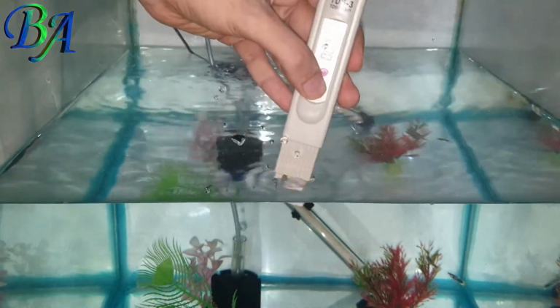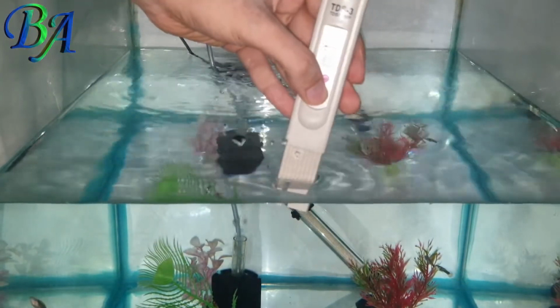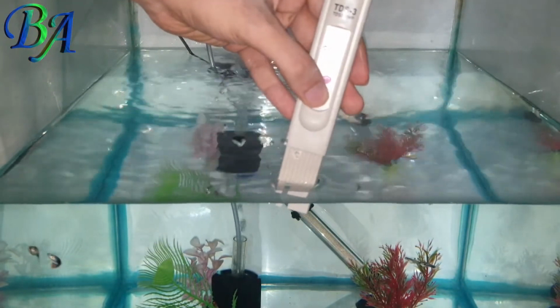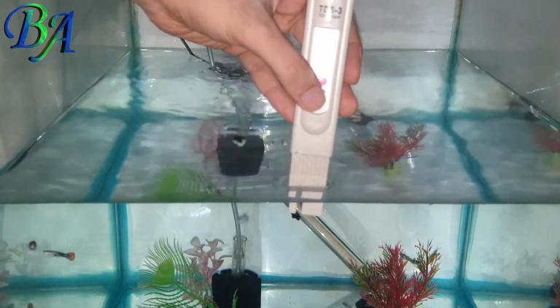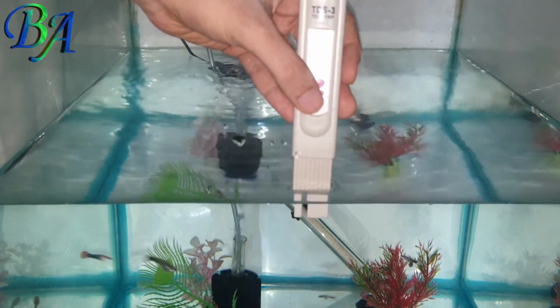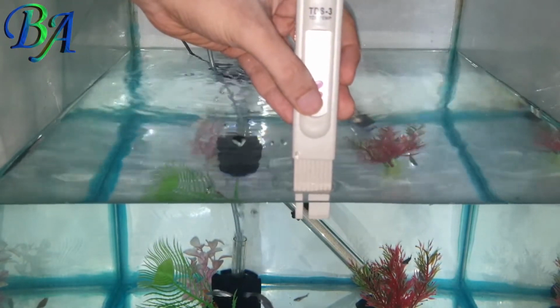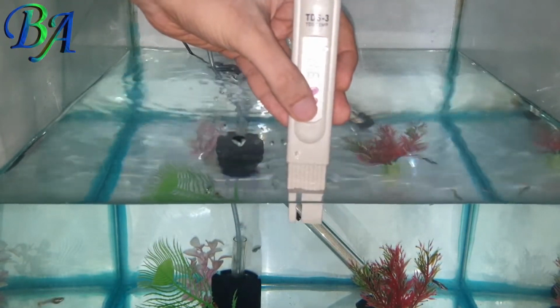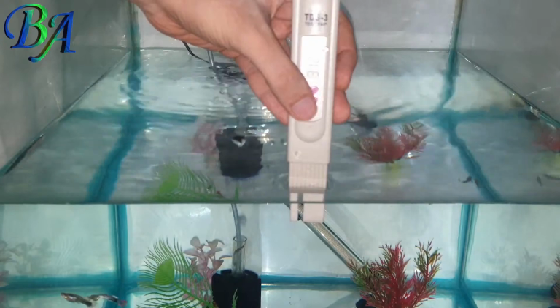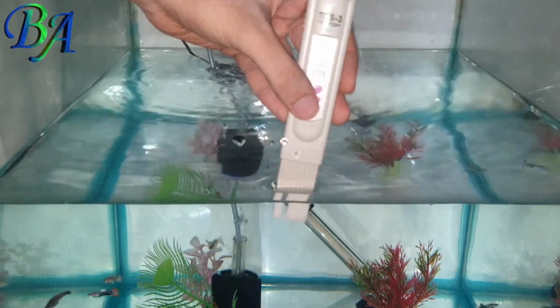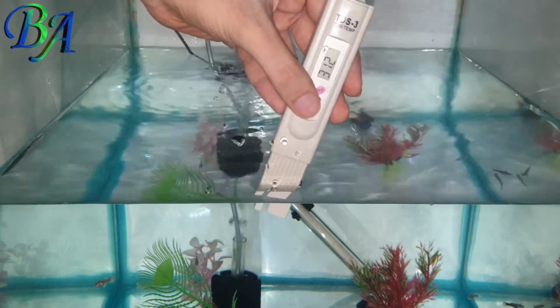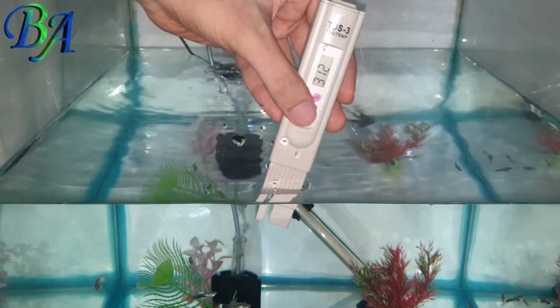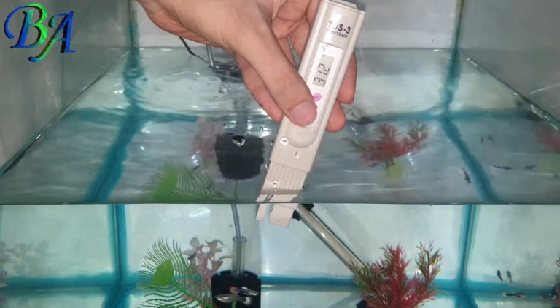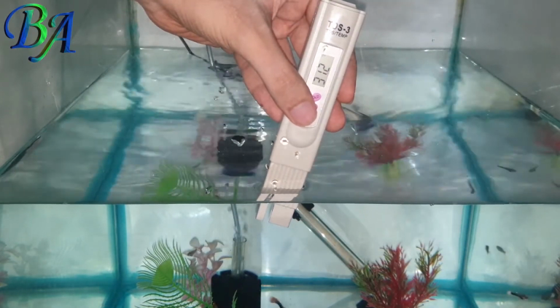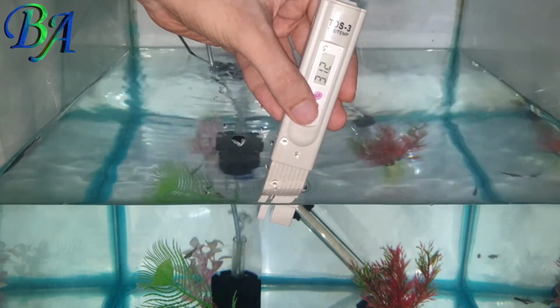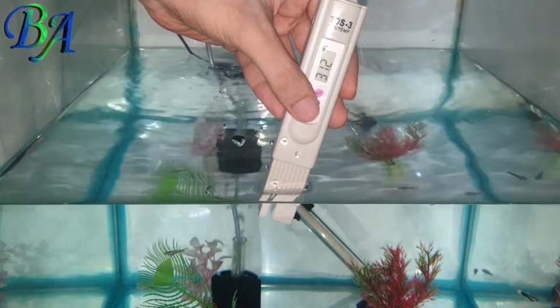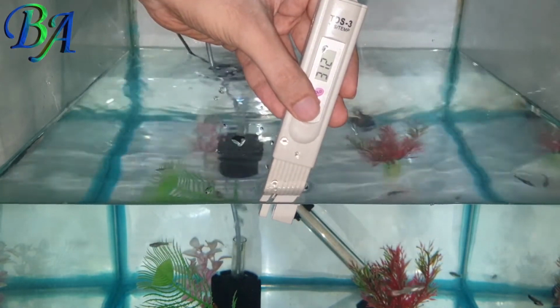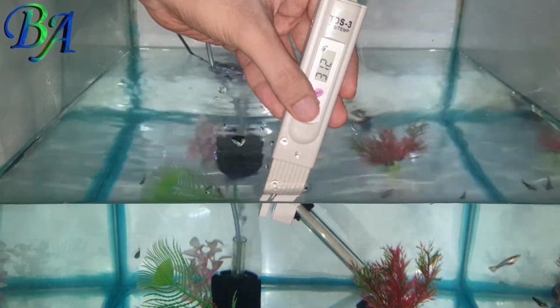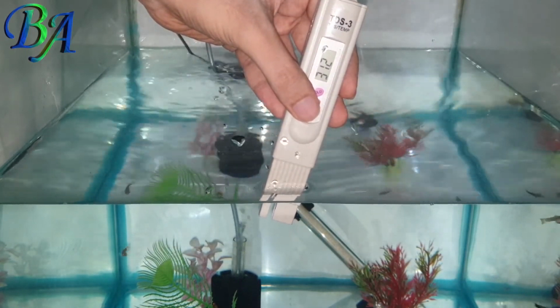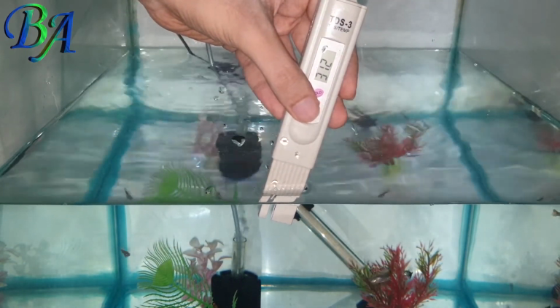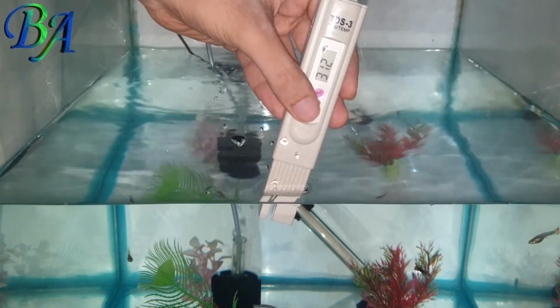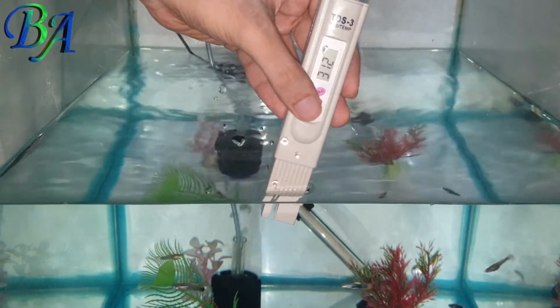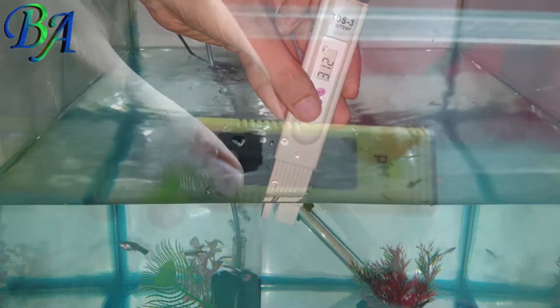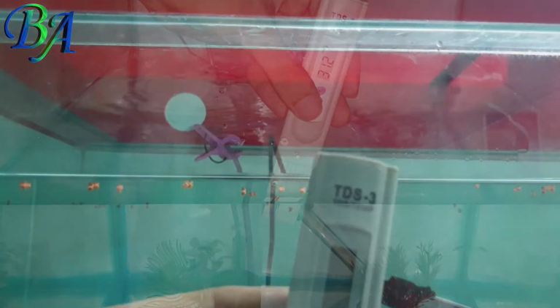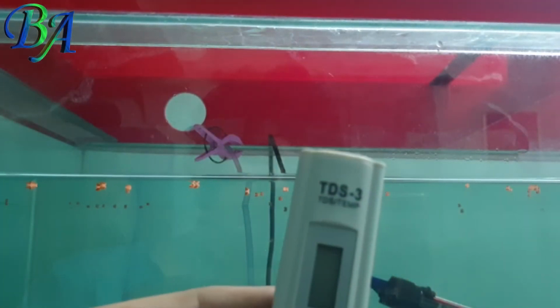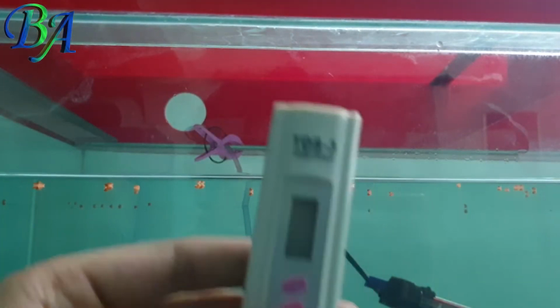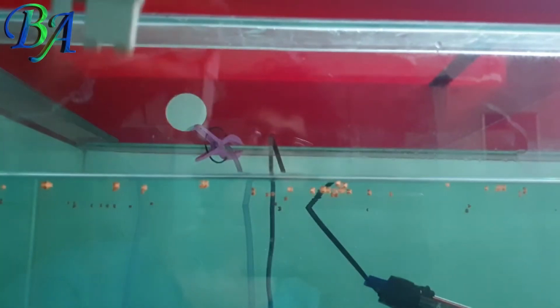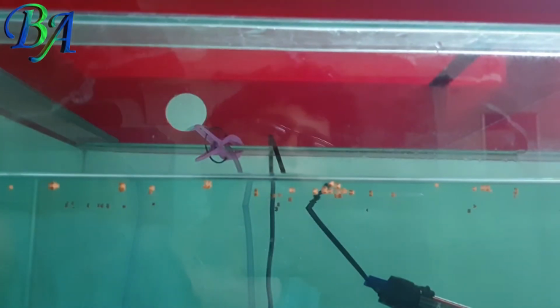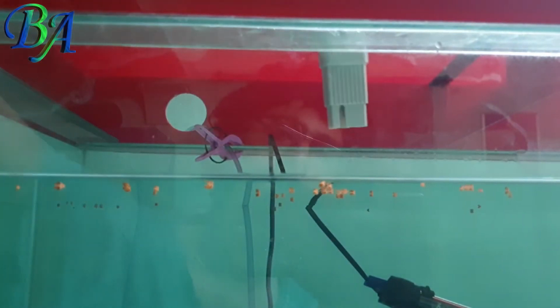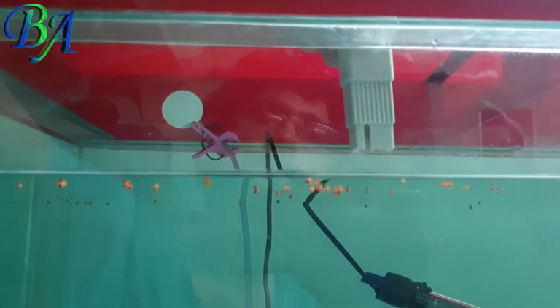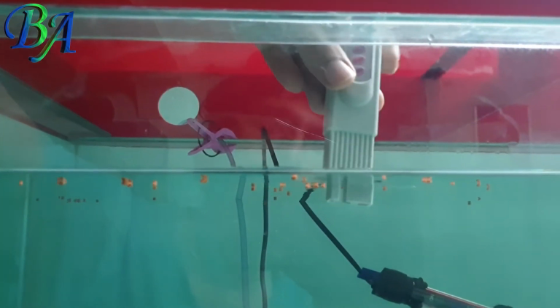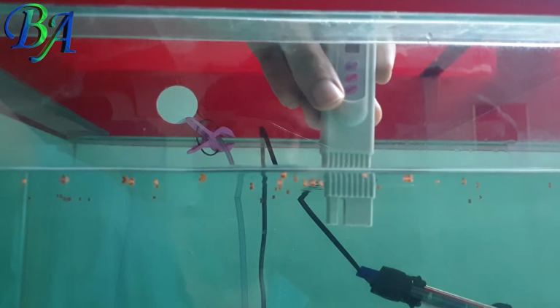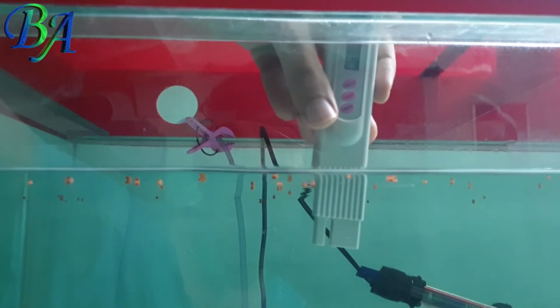Pressing the temperature button after switching the meter on will show you the temperature of the aquarium water. Now I will be checking the TDS of my discus tank in the same way.